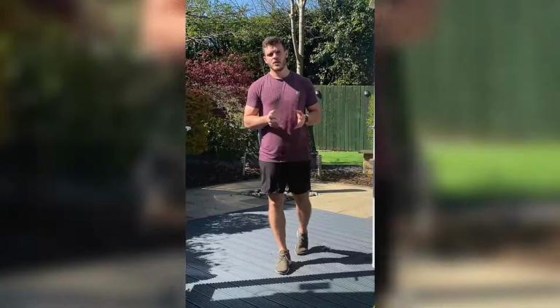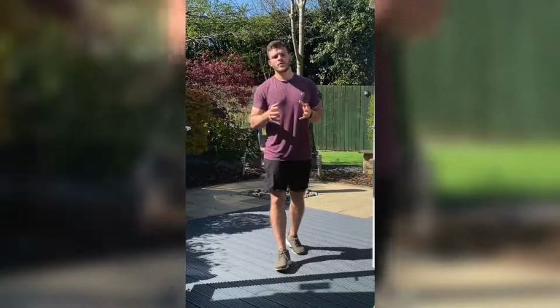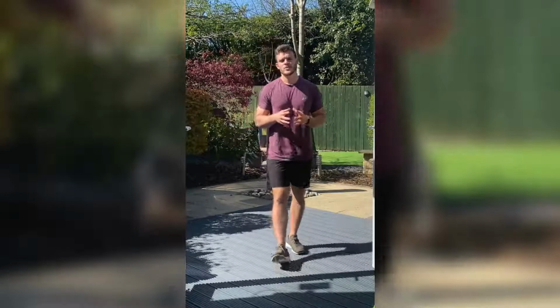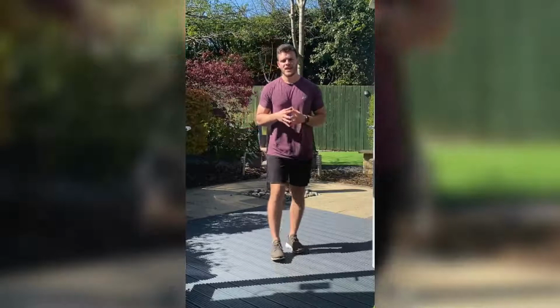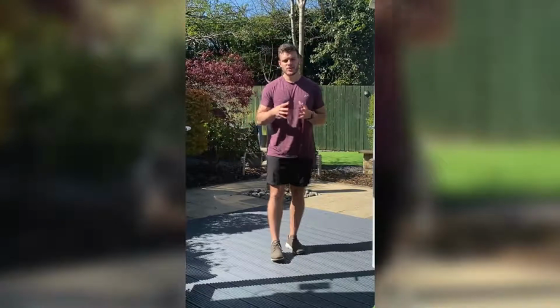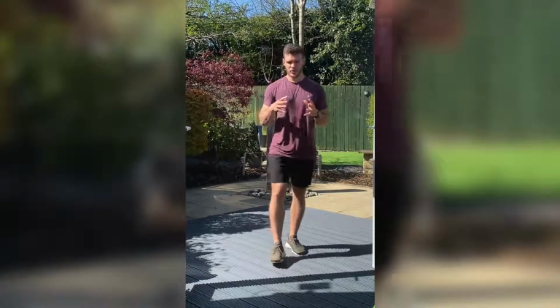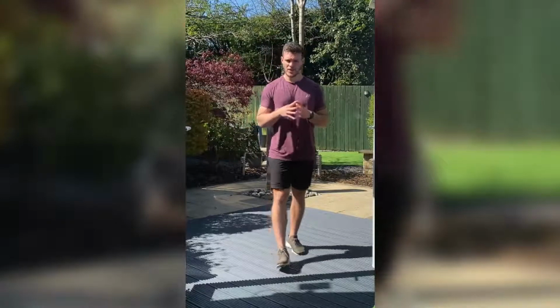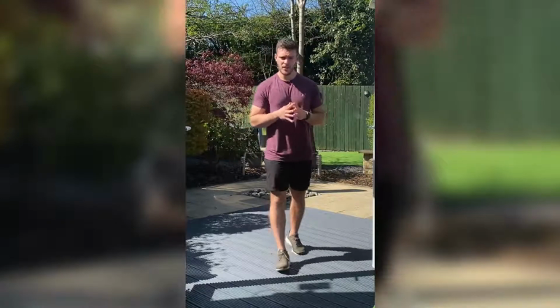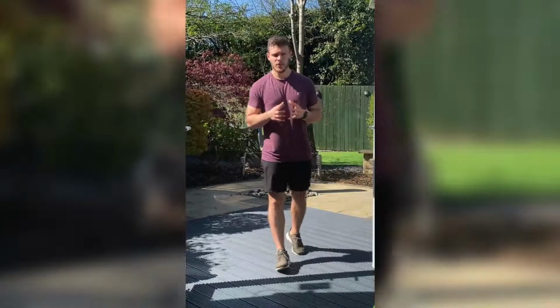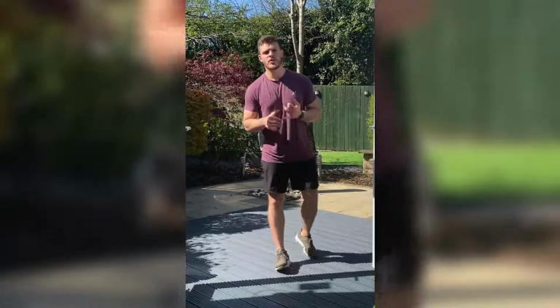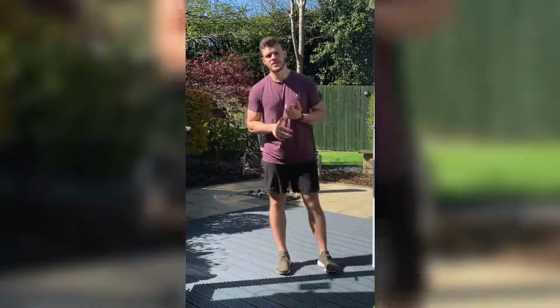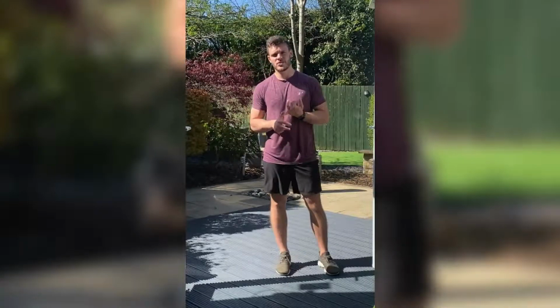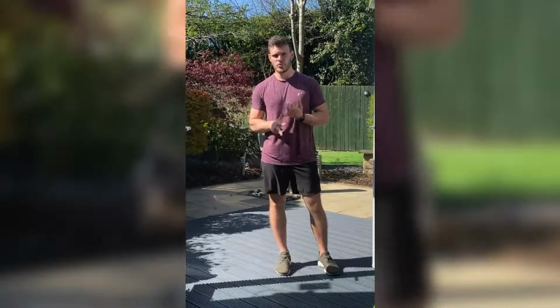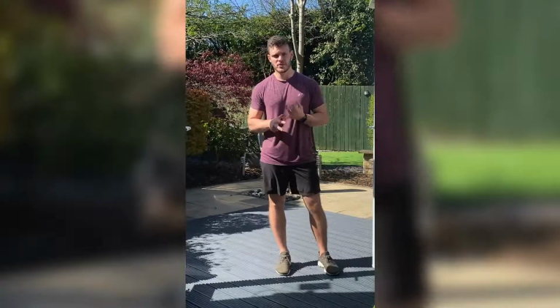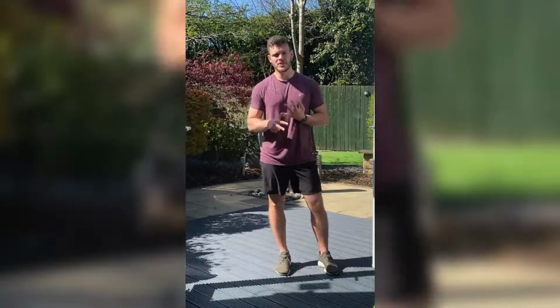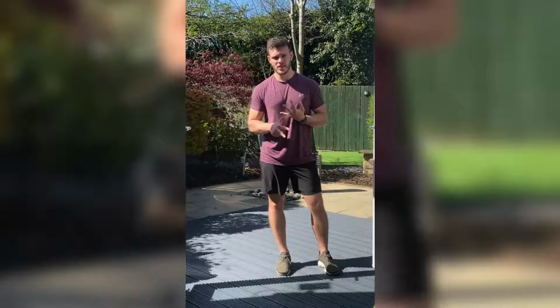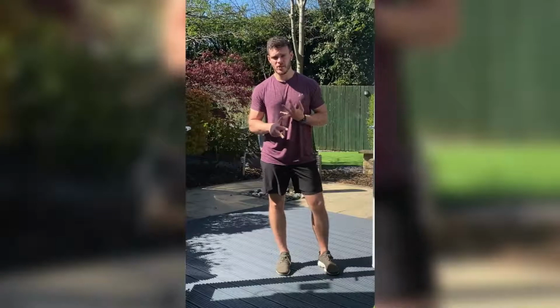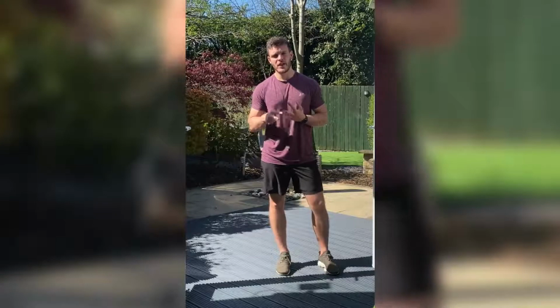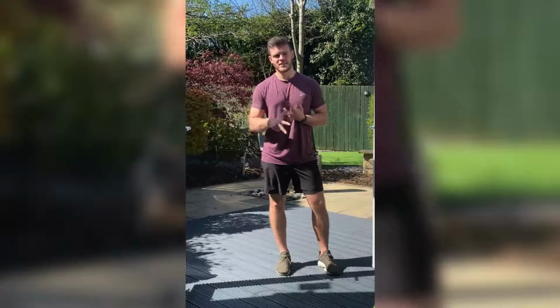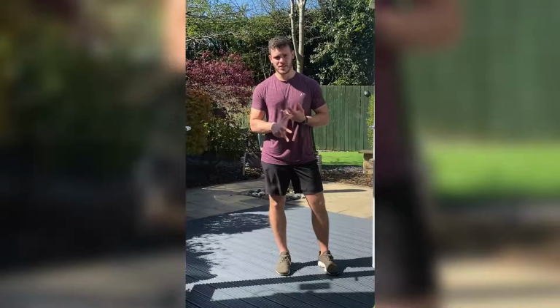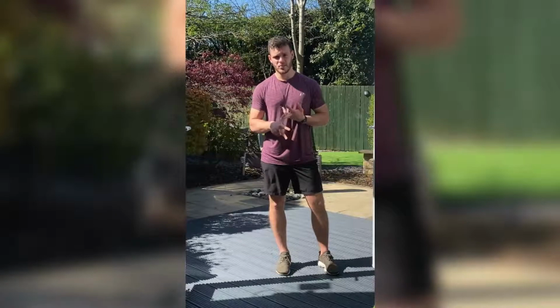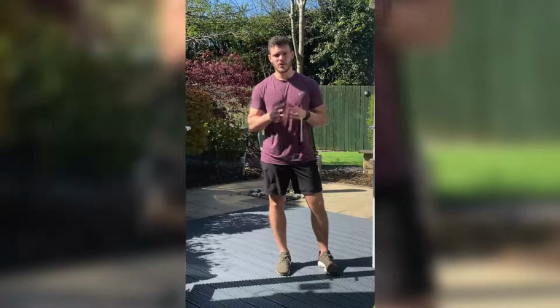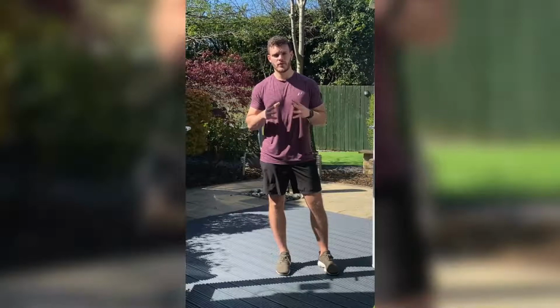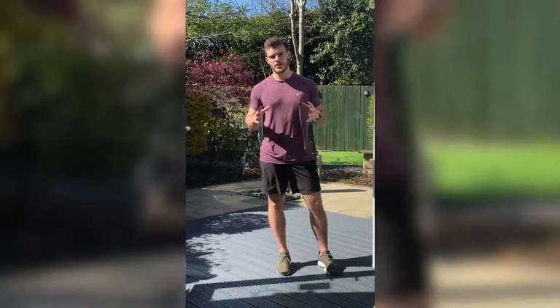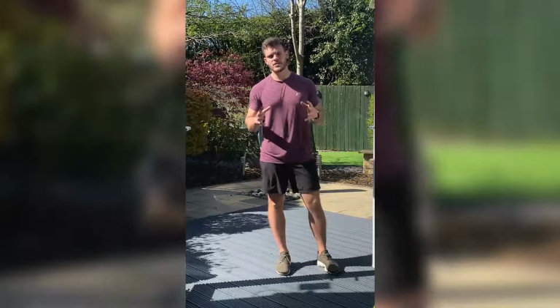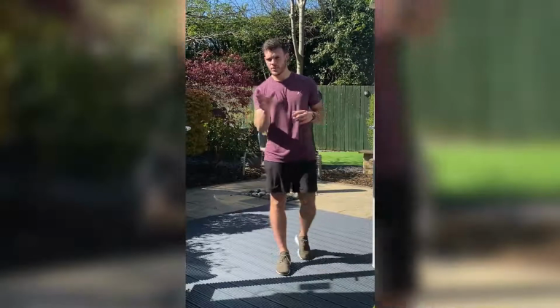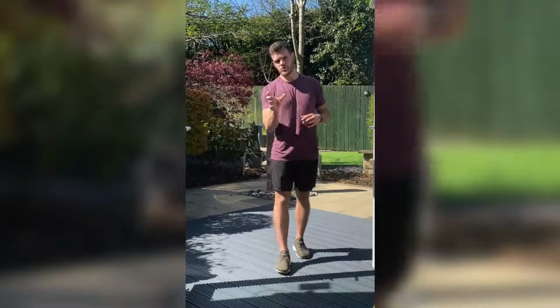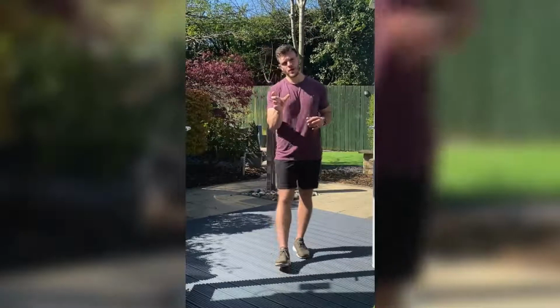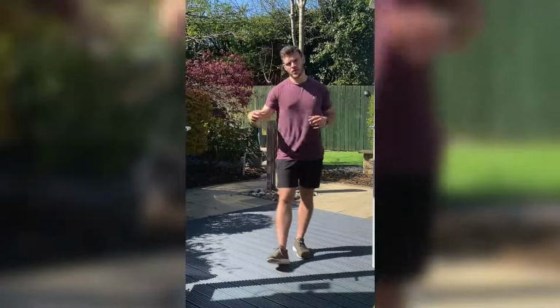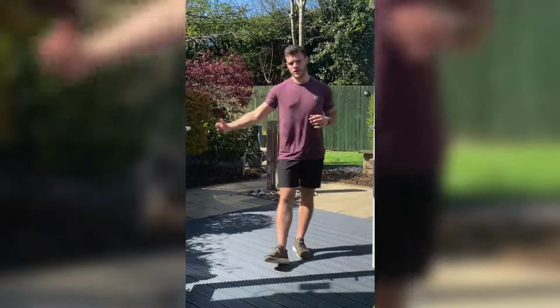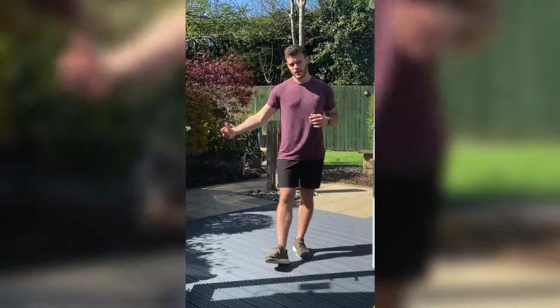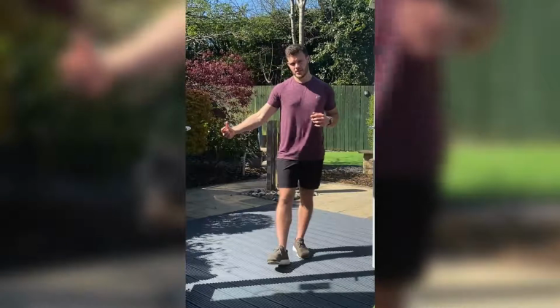So what we're going to do today is run through a little bit of a HIIT. We're going to do 30 seconds on two movements, 20 seconds on both, and then 10 seconds on both. We're going to do it without any rest, and then we'll rest for a short period while I go over the next two.